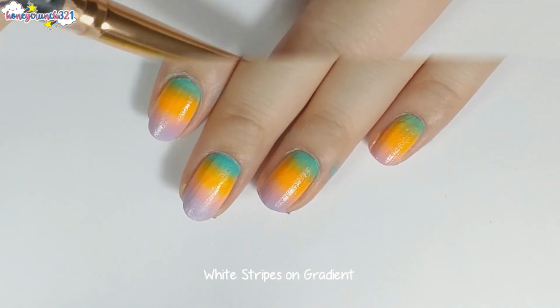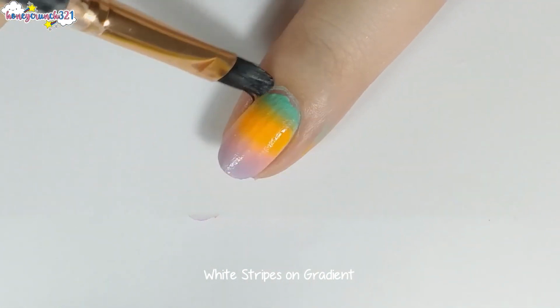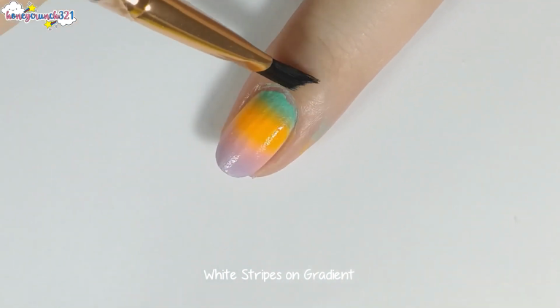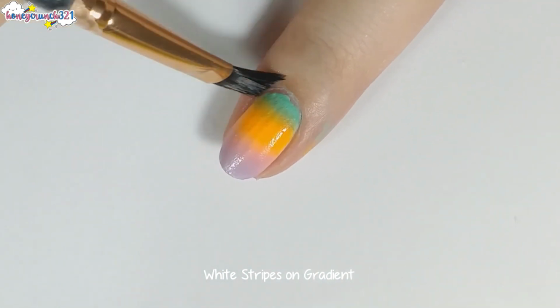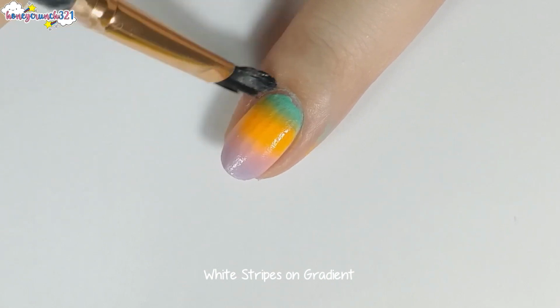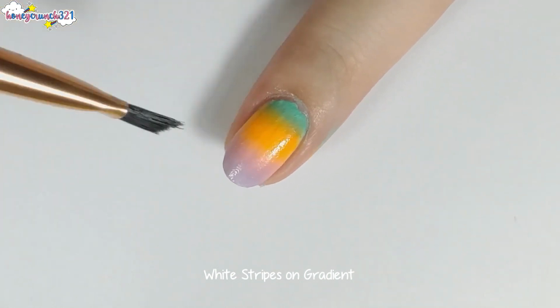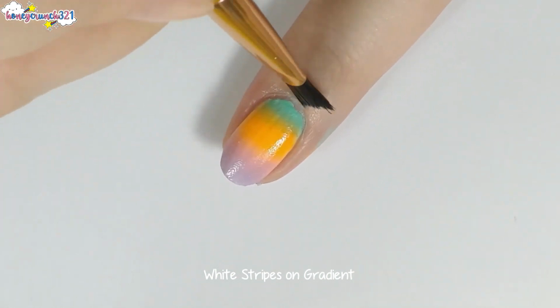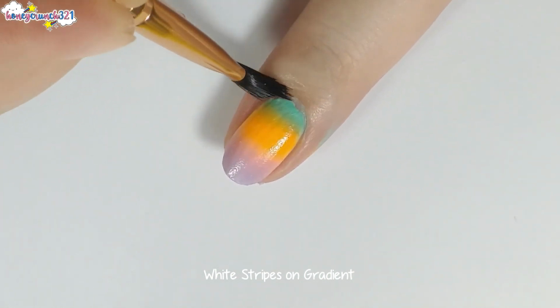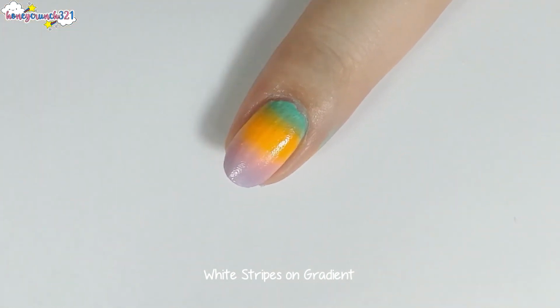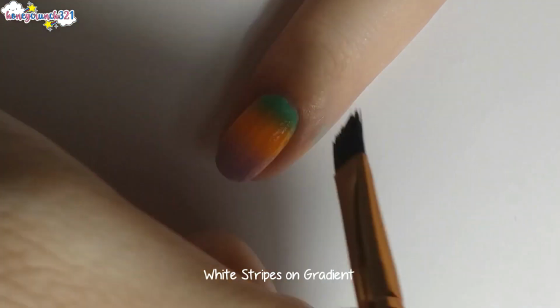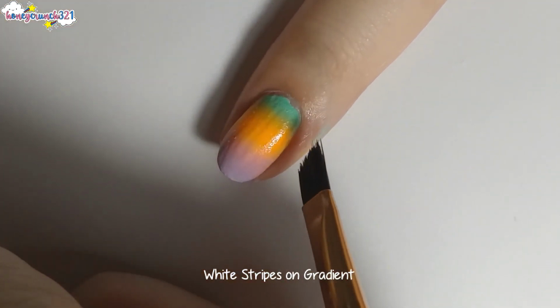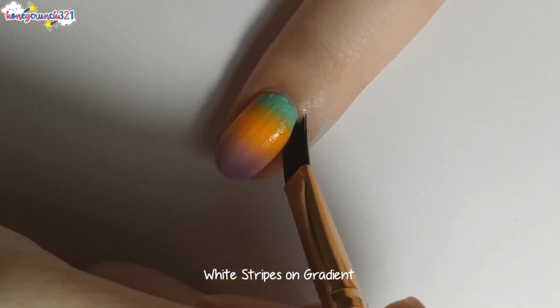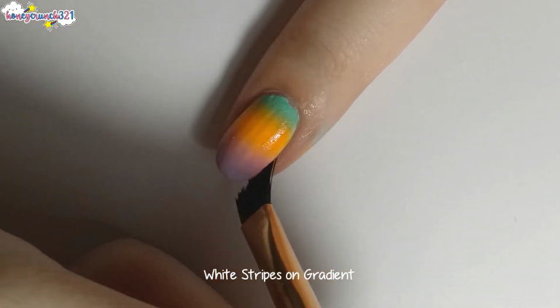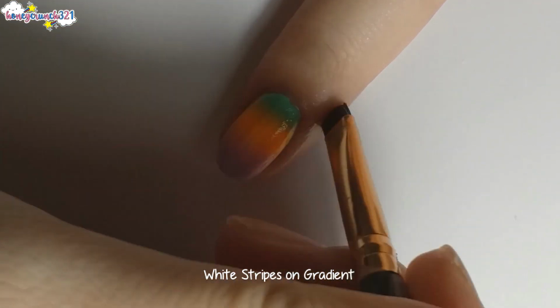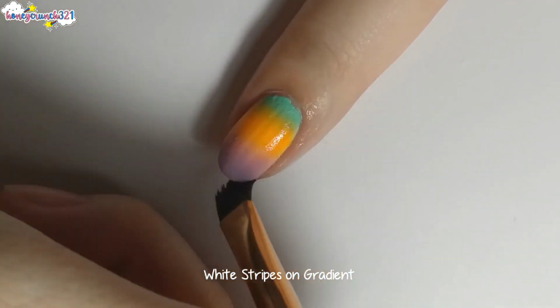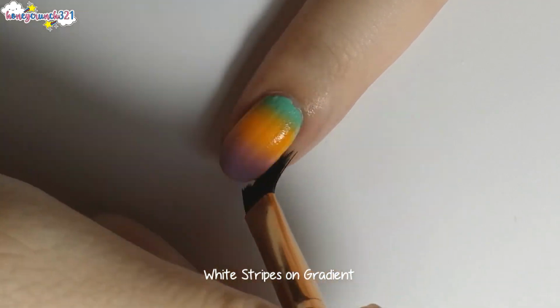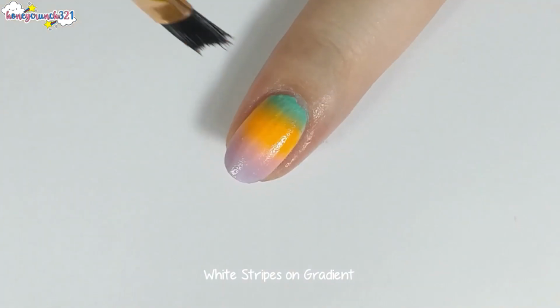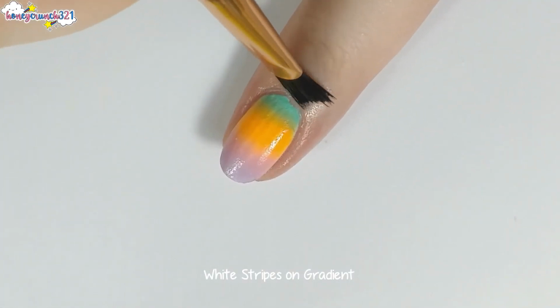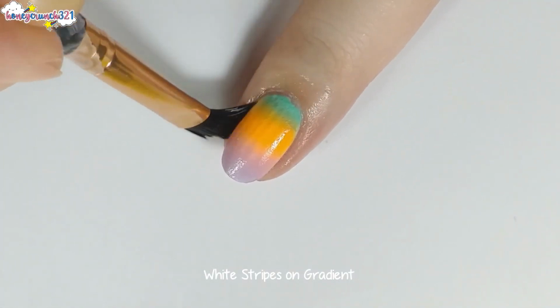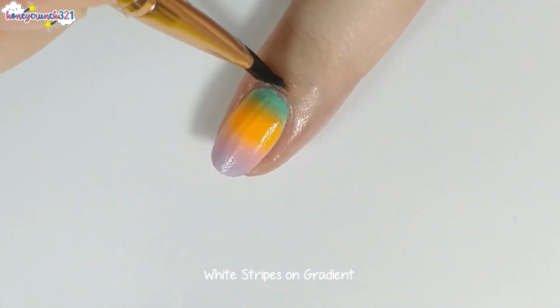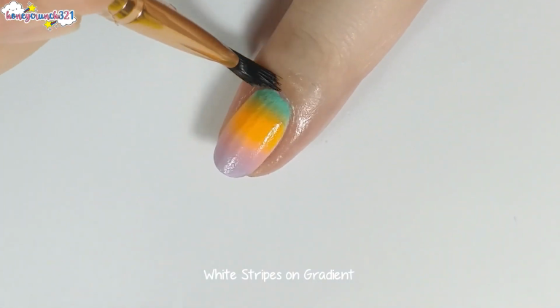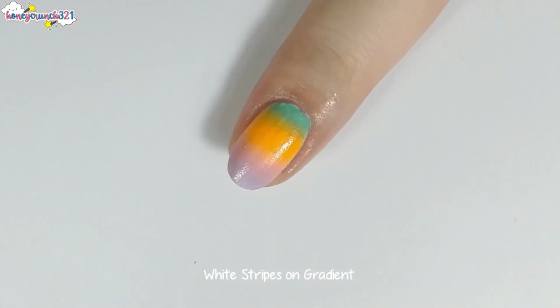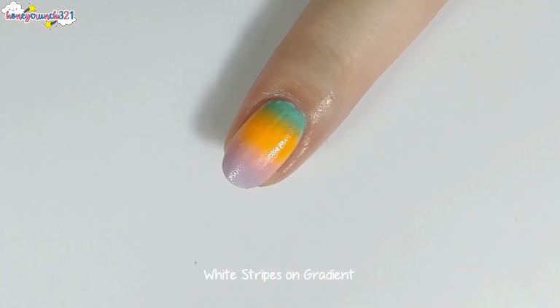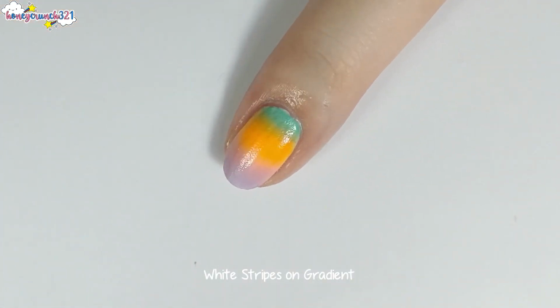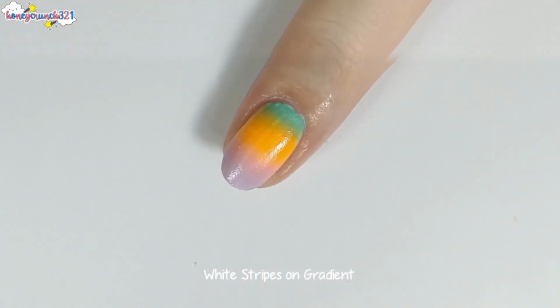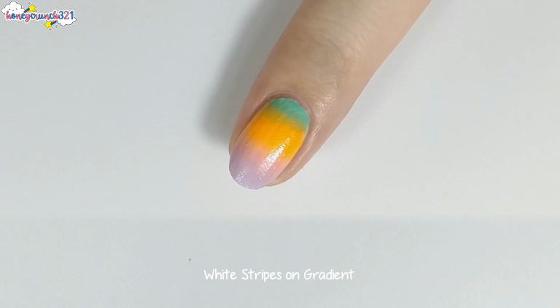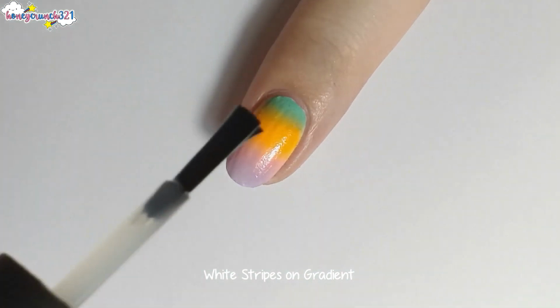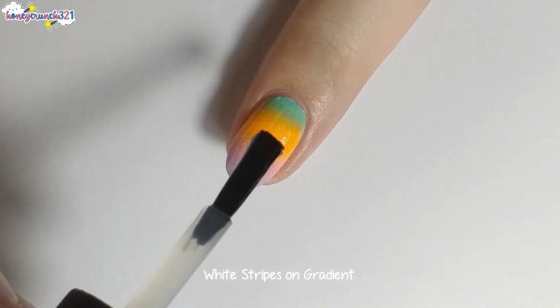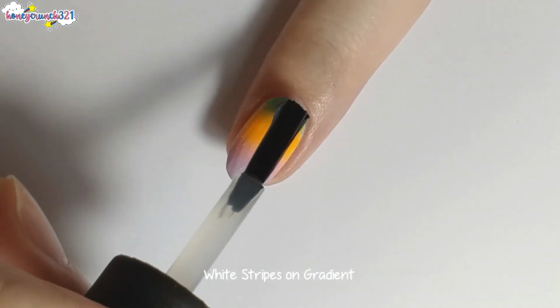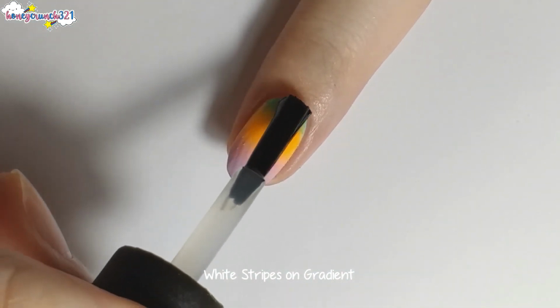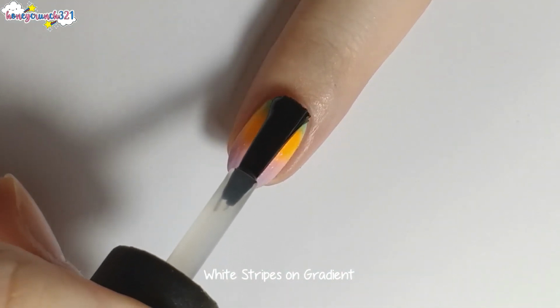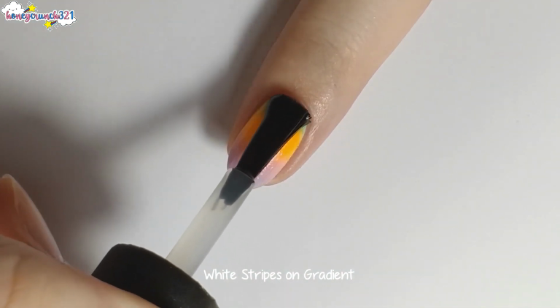Now I'm doing the cleanup with a brush dipped in nail polish remover. Then let's seal it all in with a thick coat of top coat.